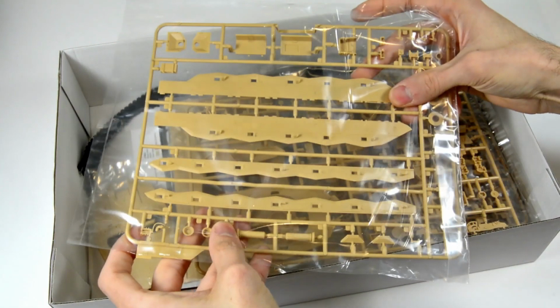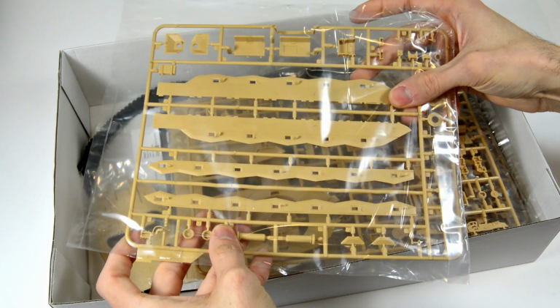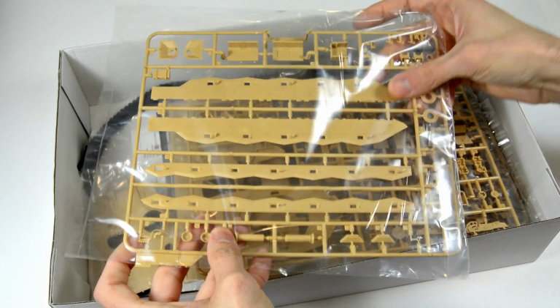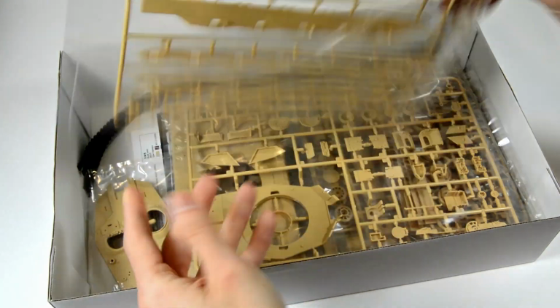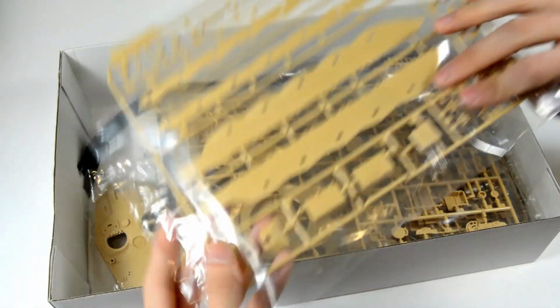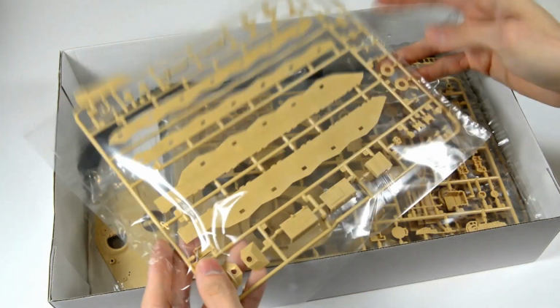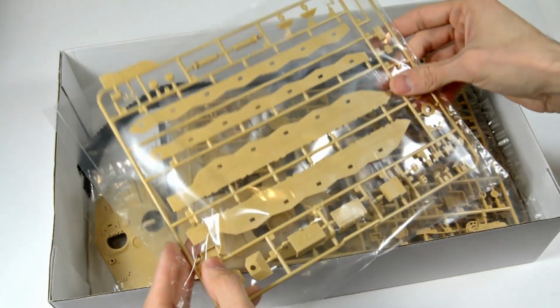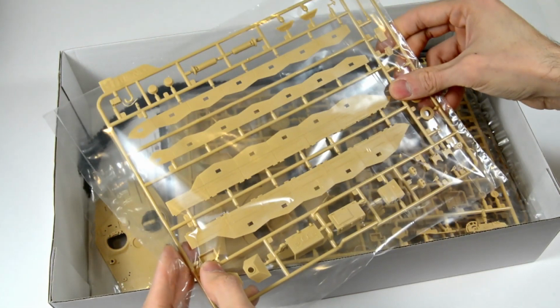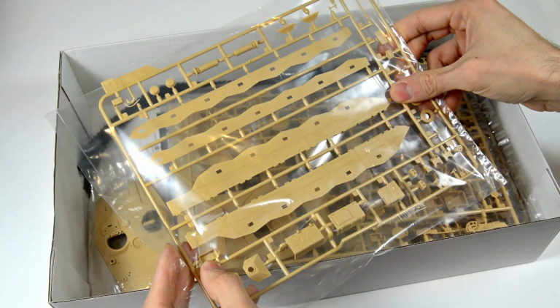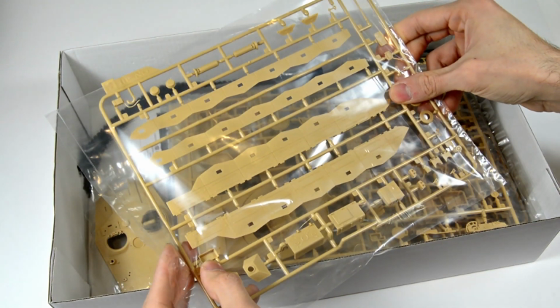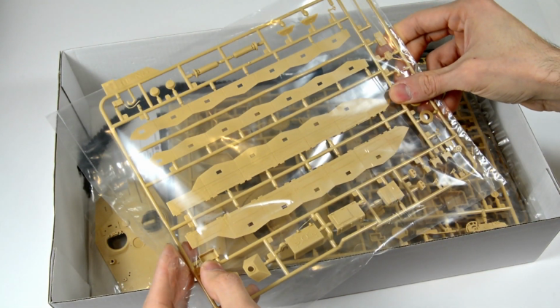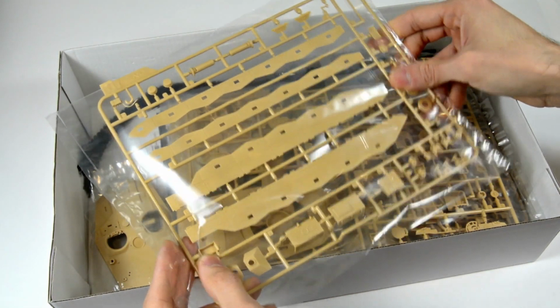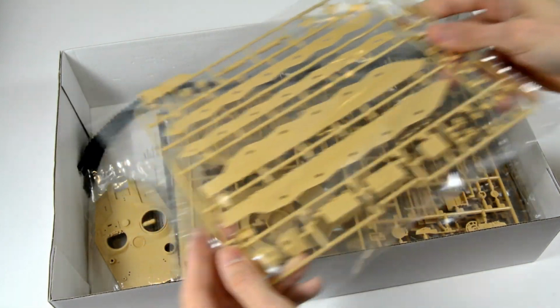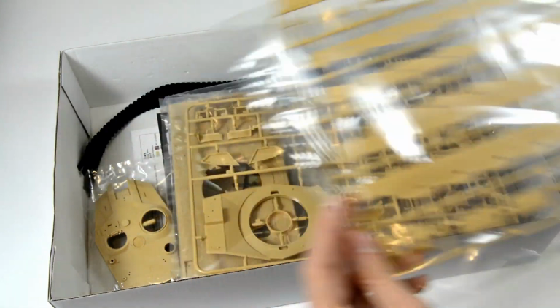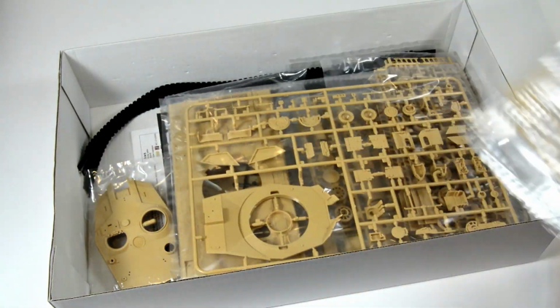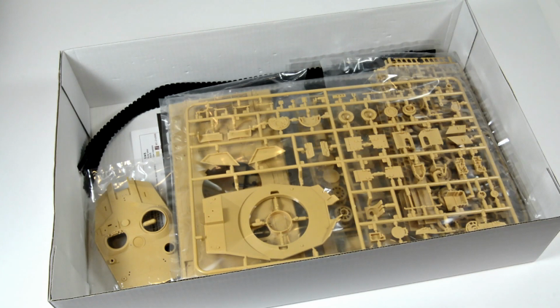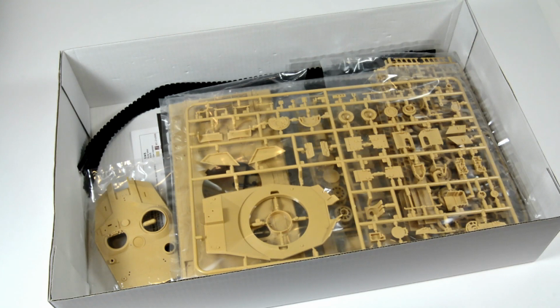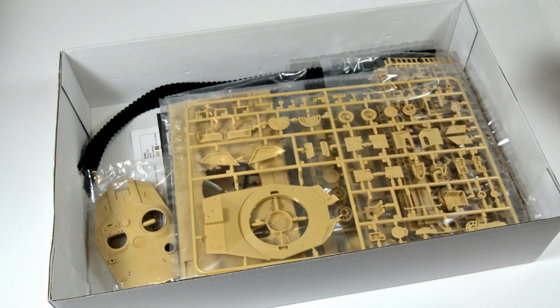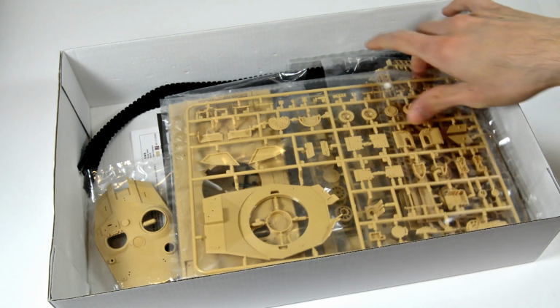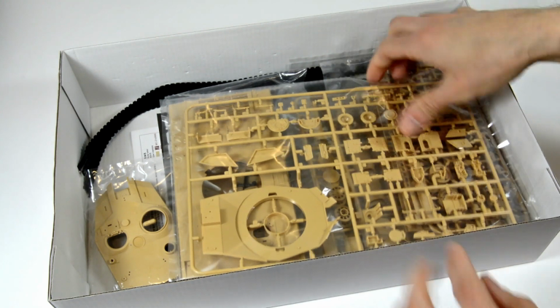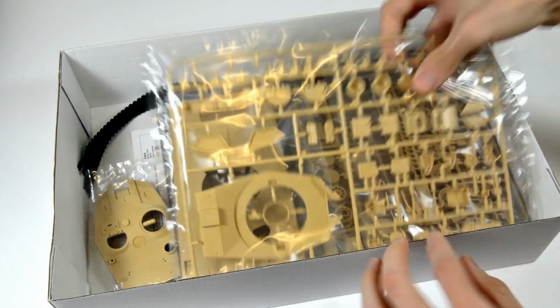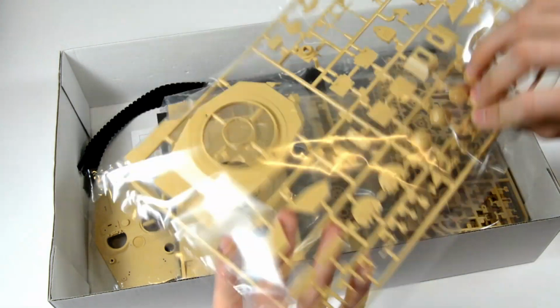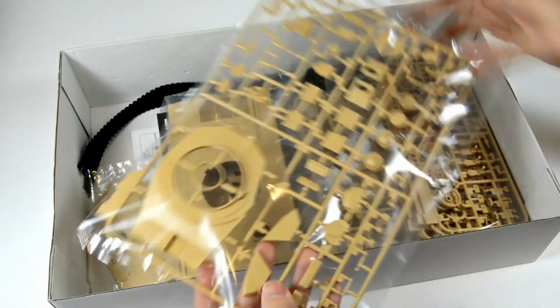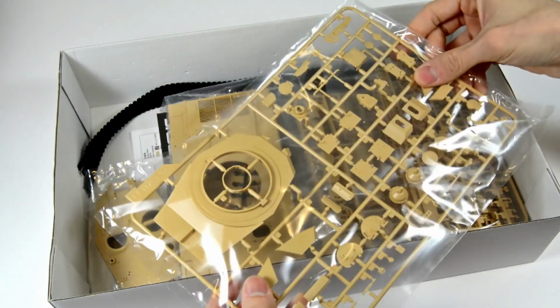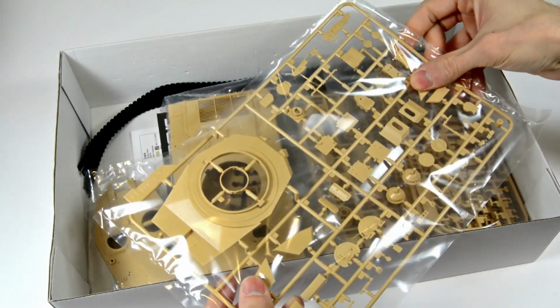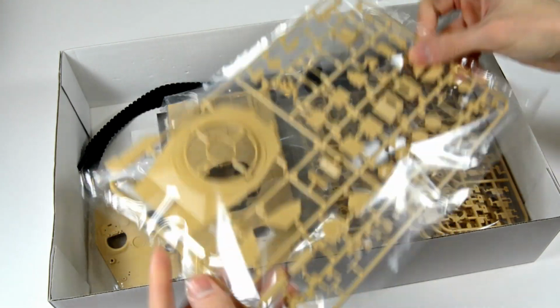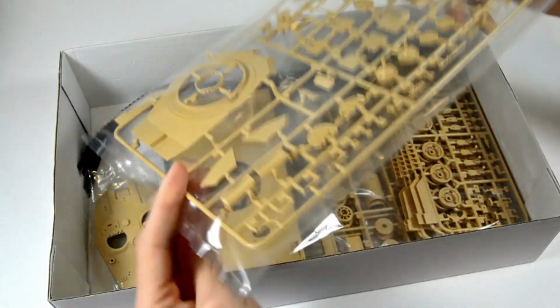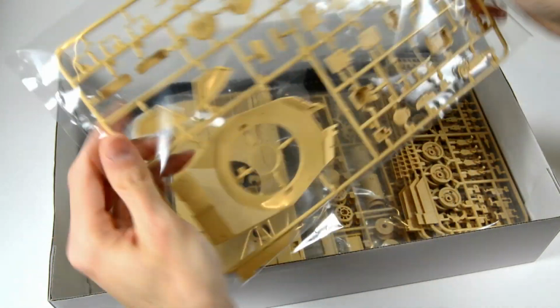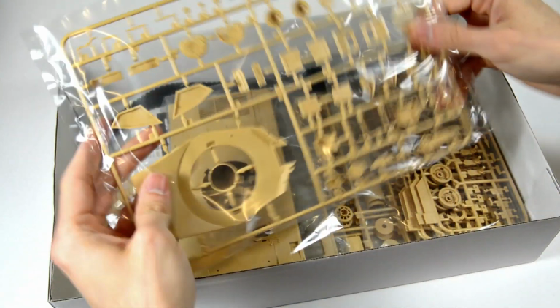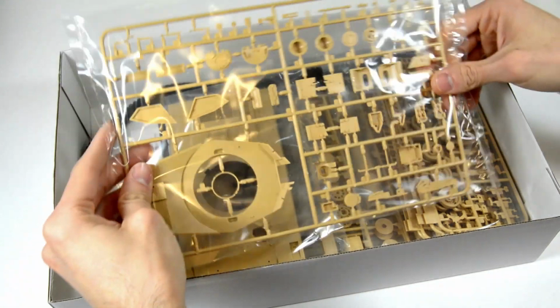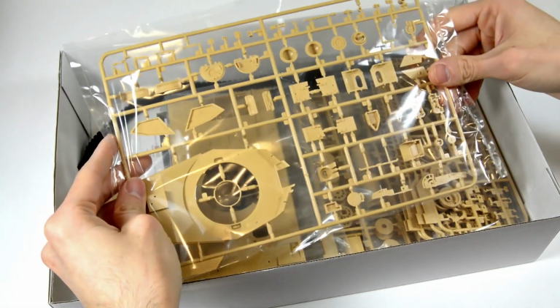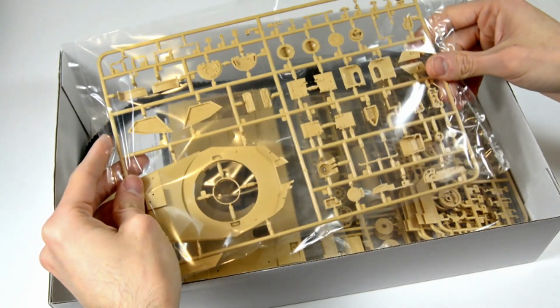Sprue H holds mainly the different types of side armour and small details. On the D-sprue, we can find most of the turret parts.